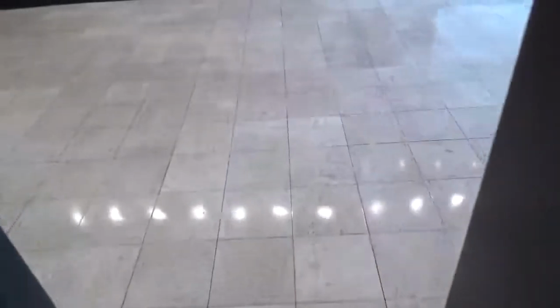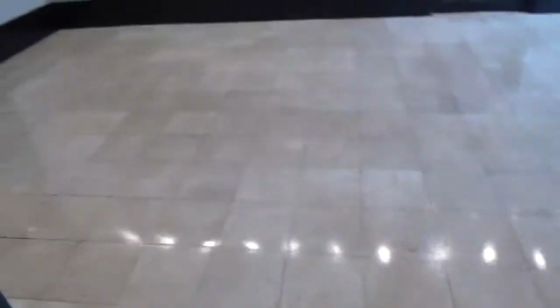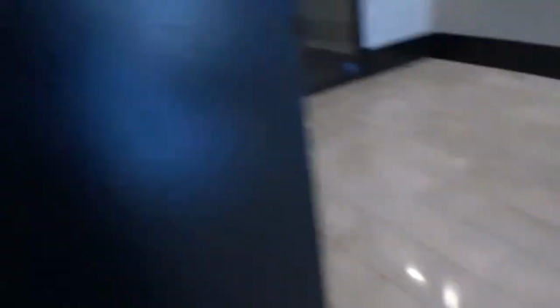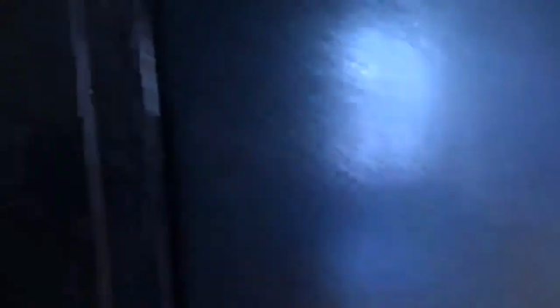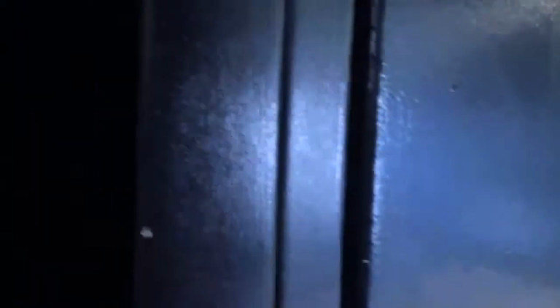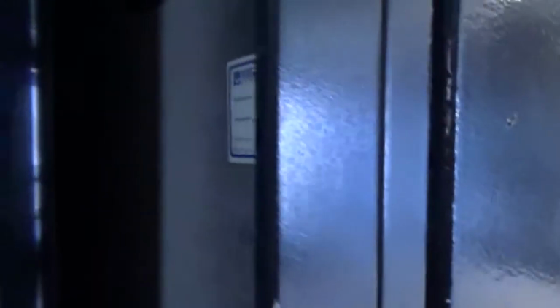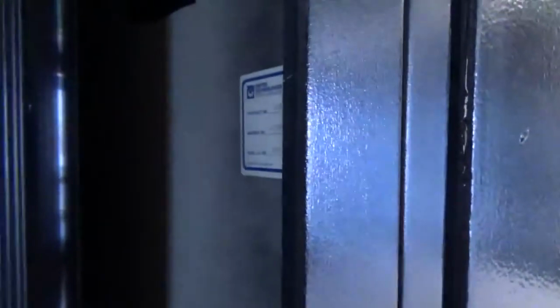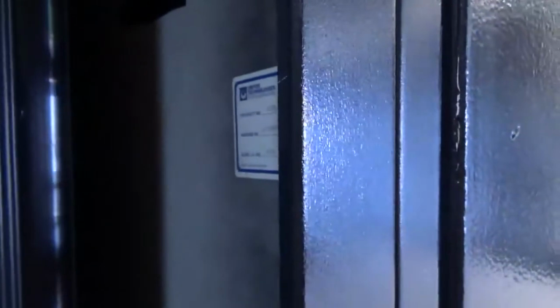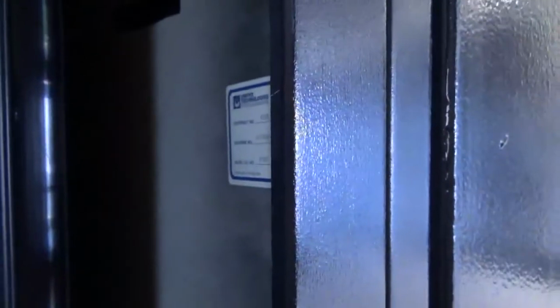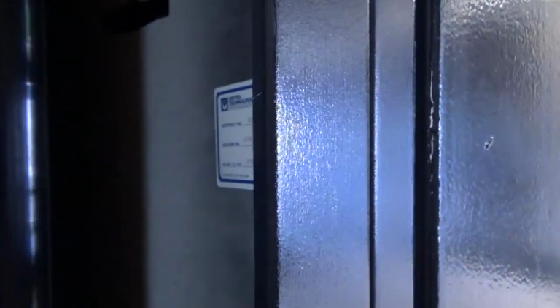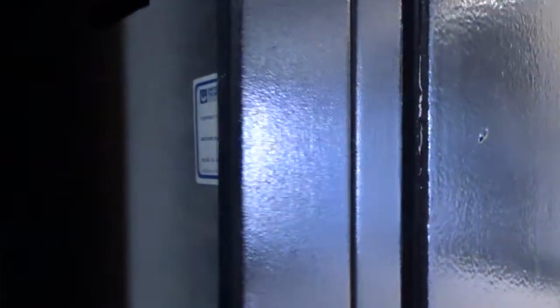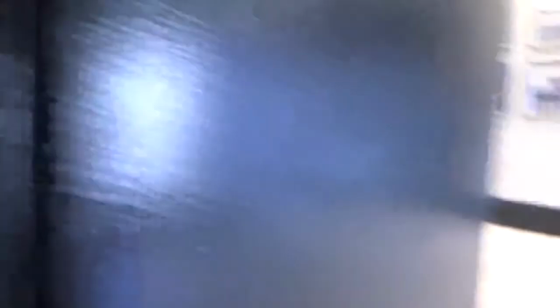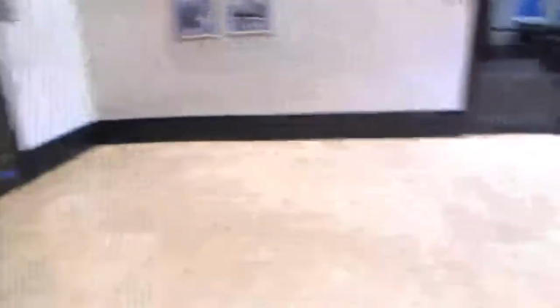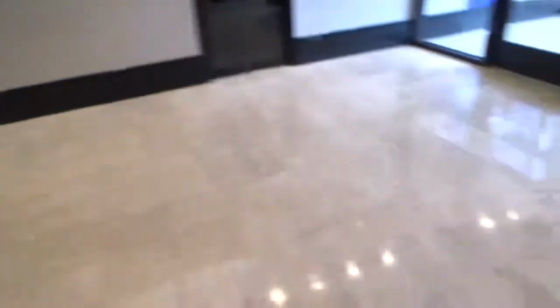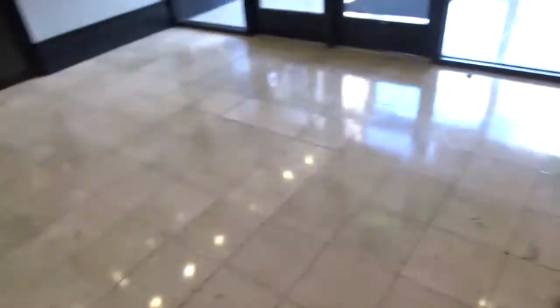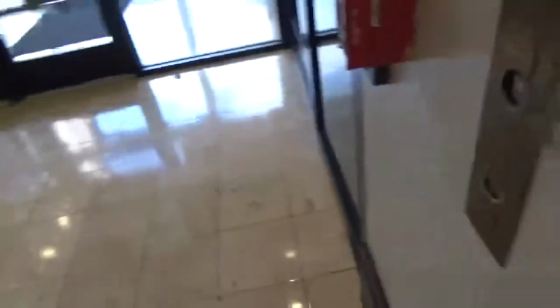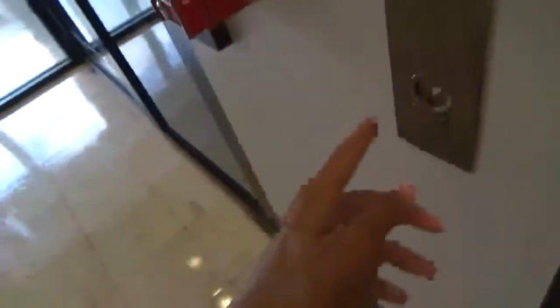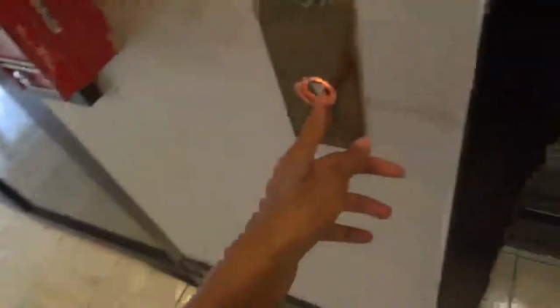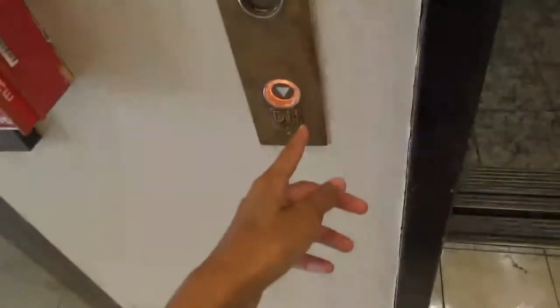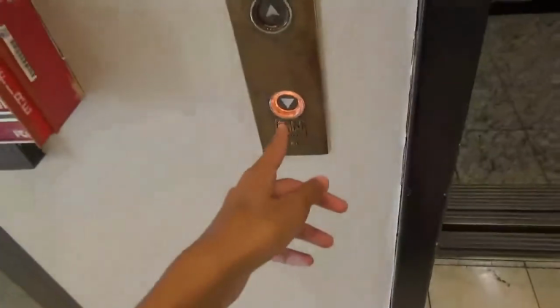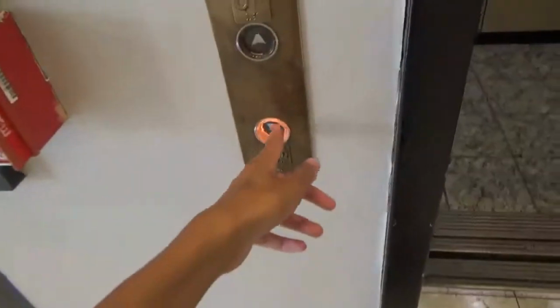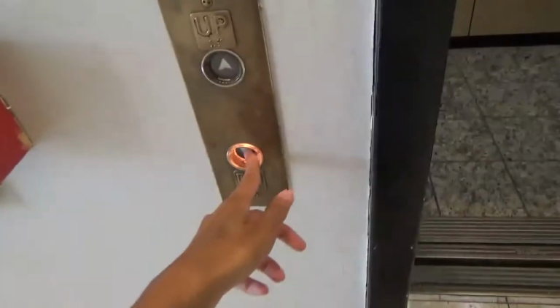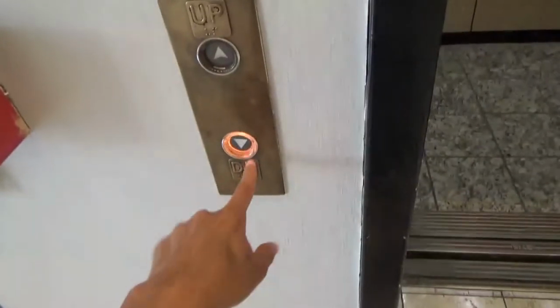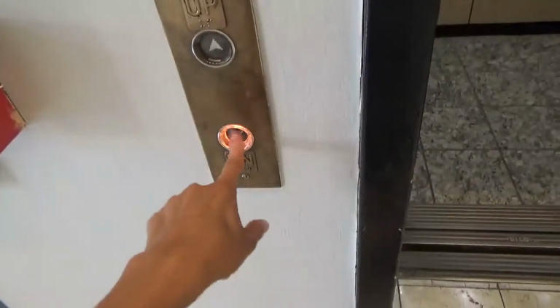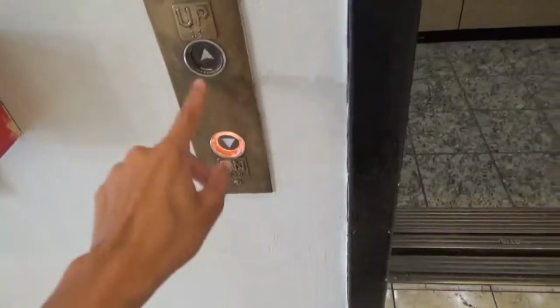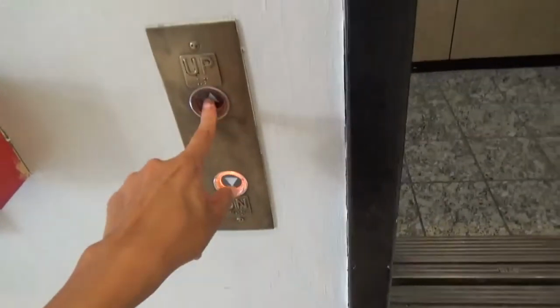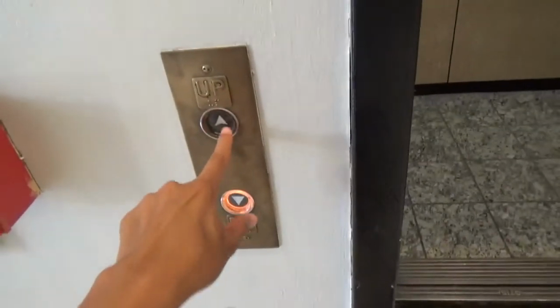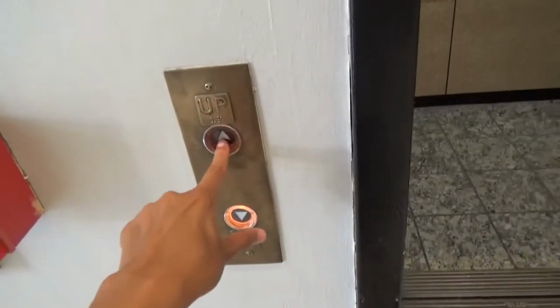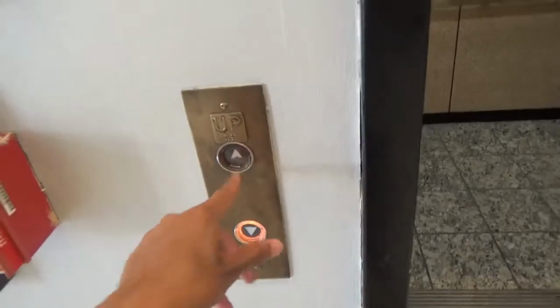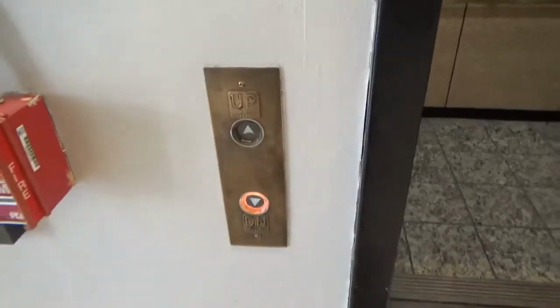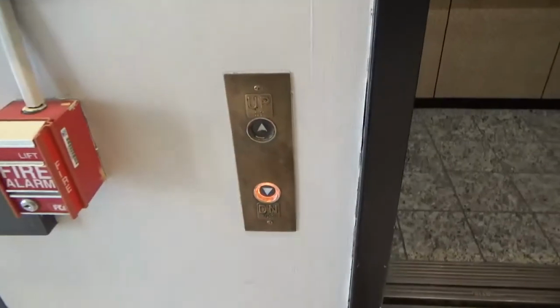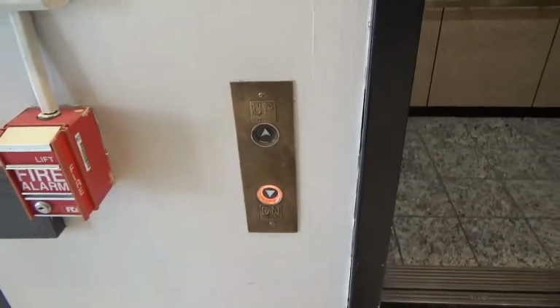What does that say? United Technology Otis Elevator. Oh, okay. That'll be it.